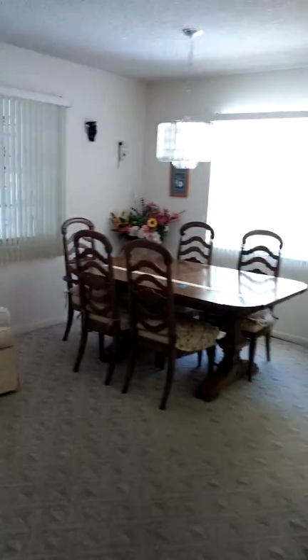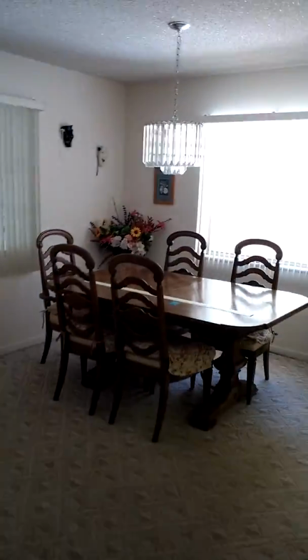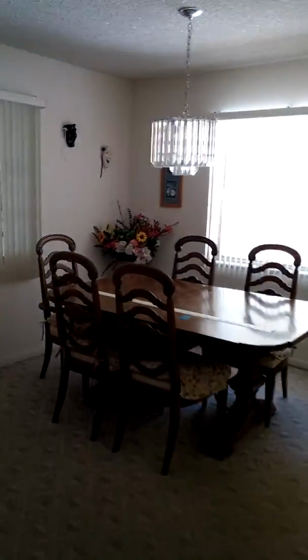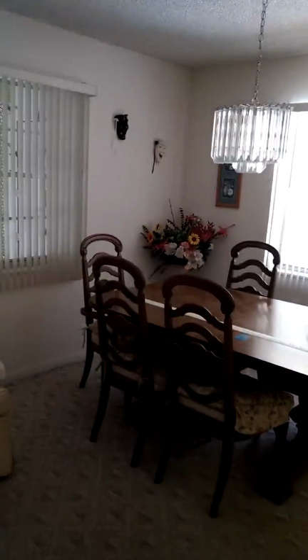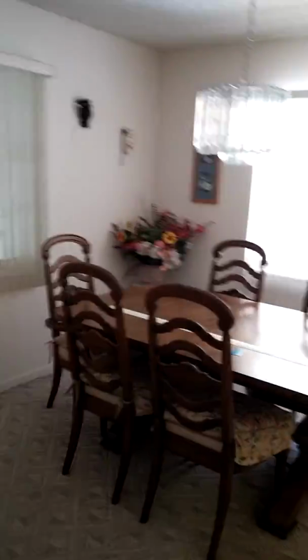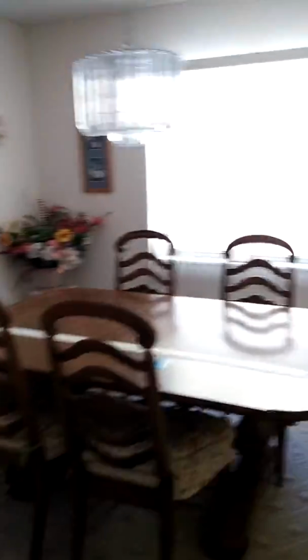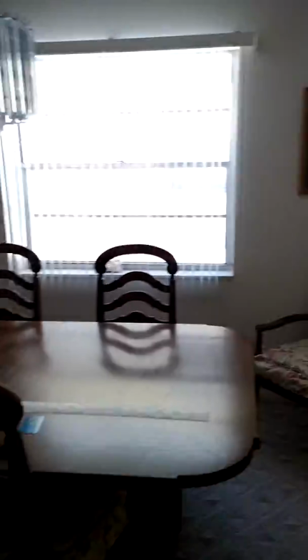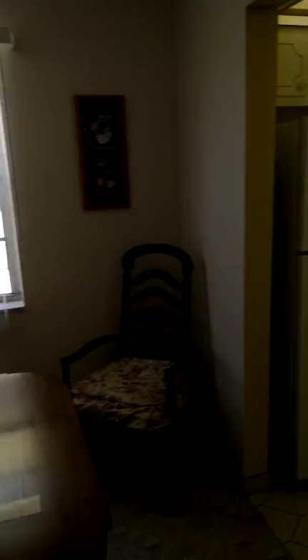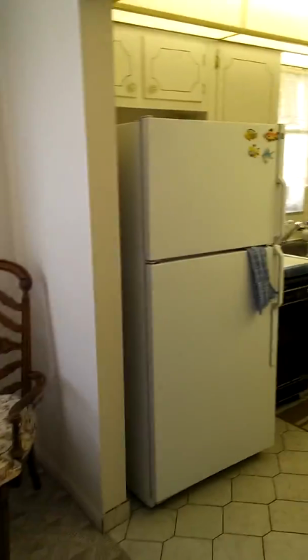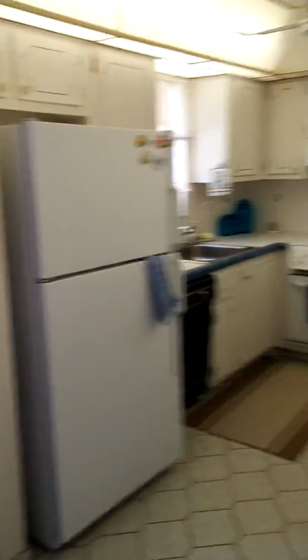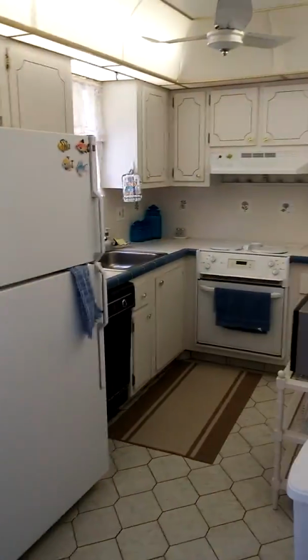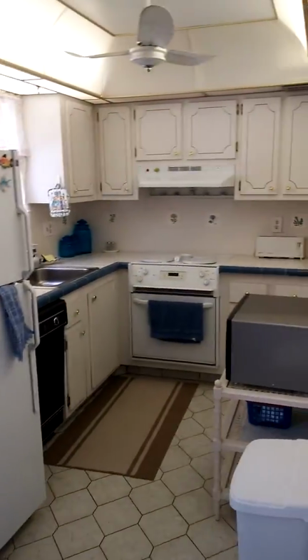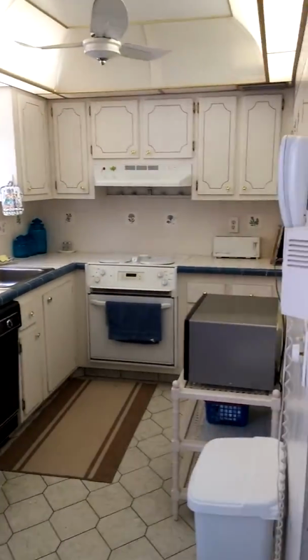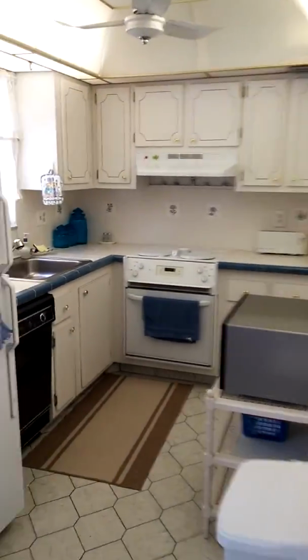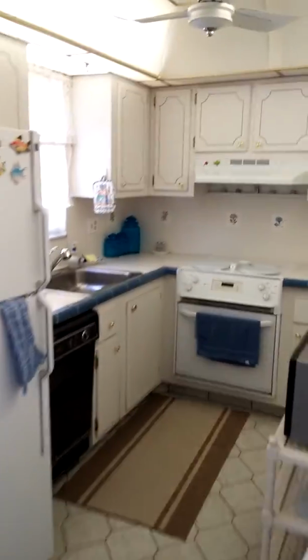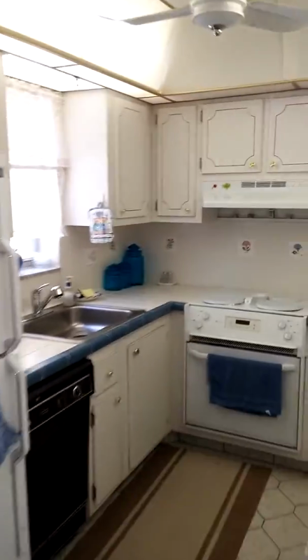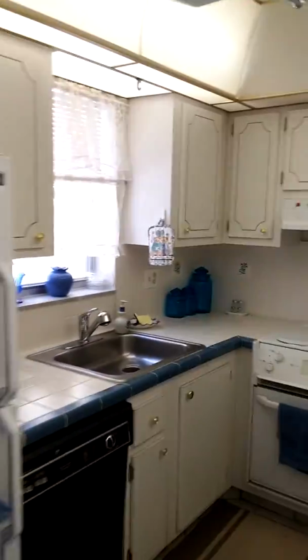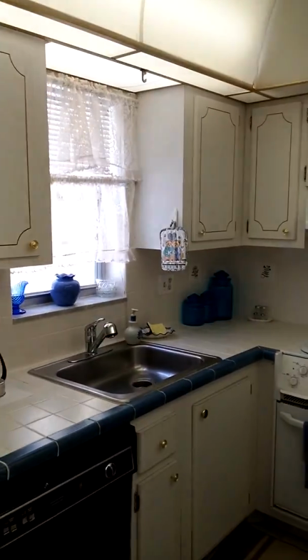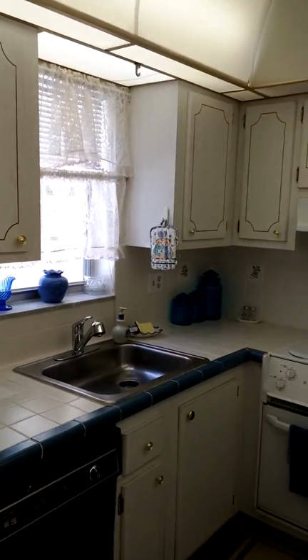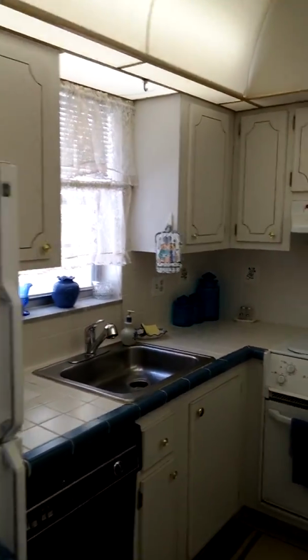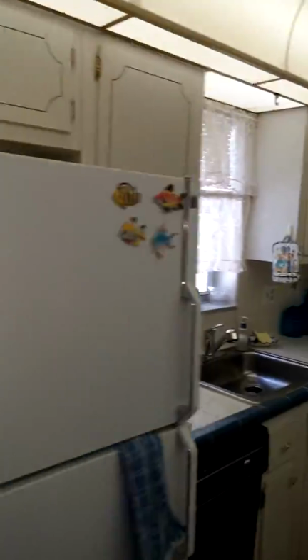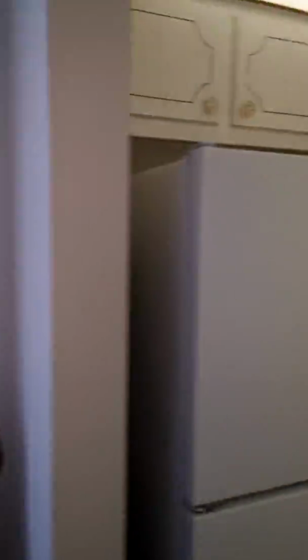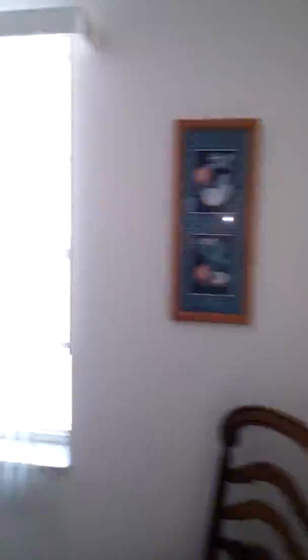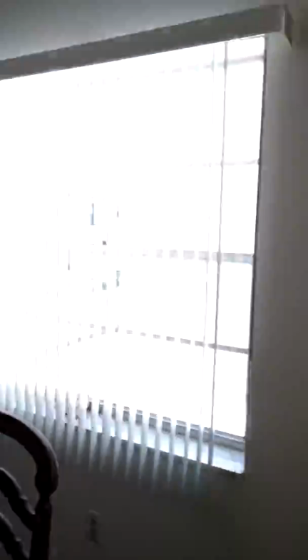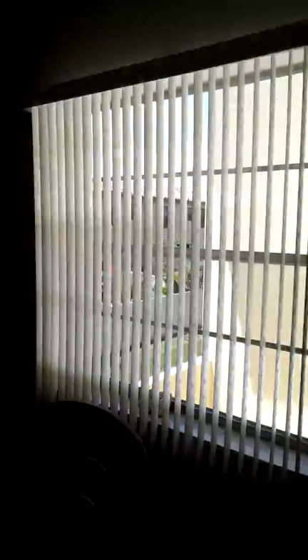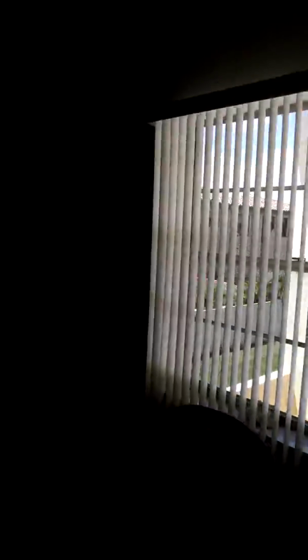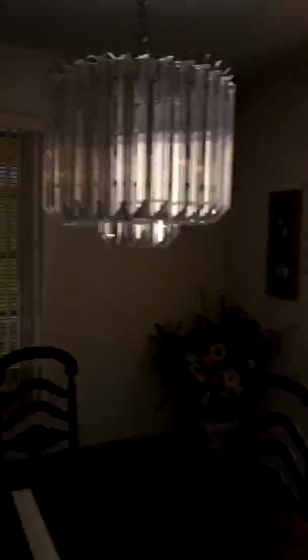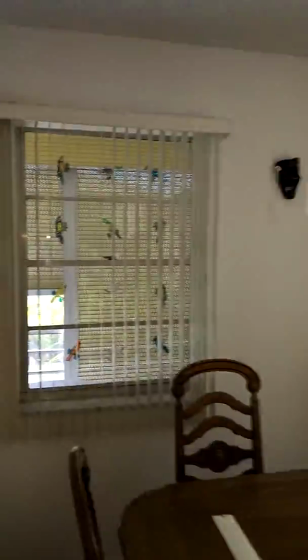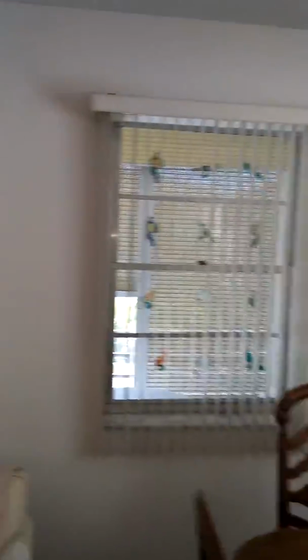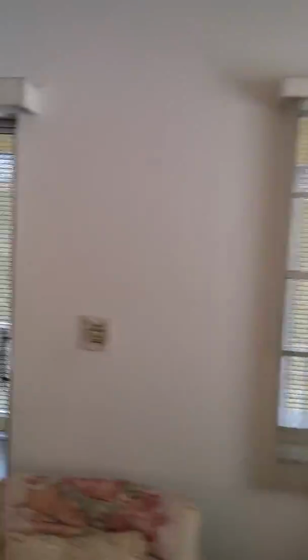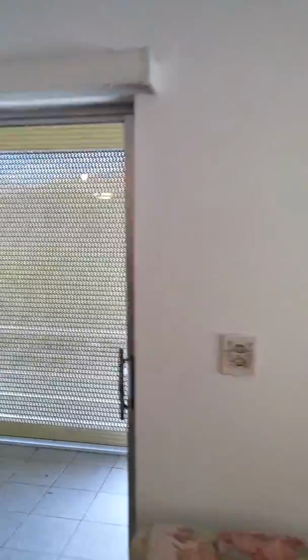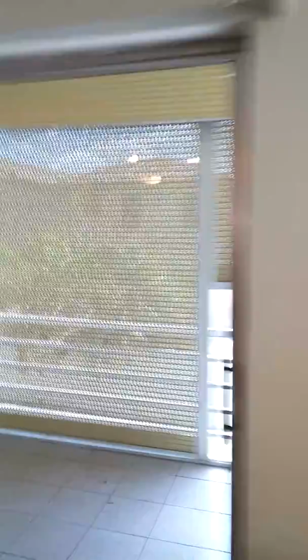Dining room. Kitchen — a lot of light in here. You've got a window over the sink. Dining room window. Plenty of light back here.